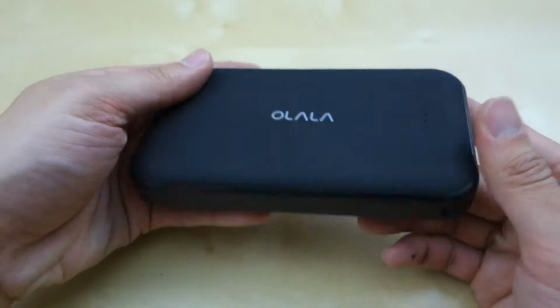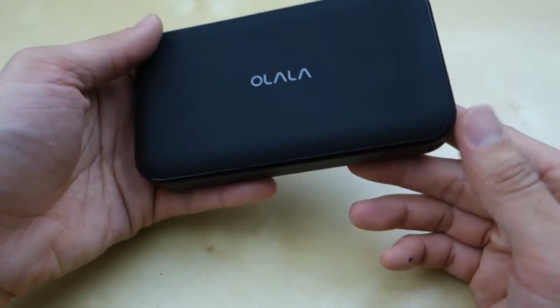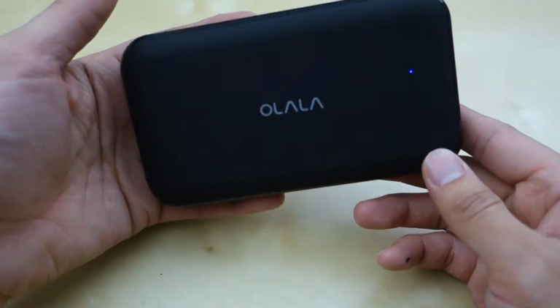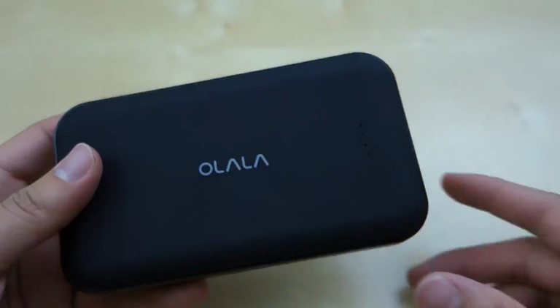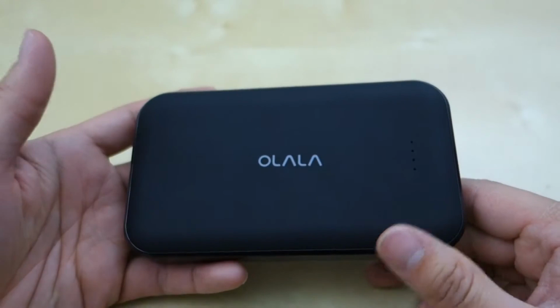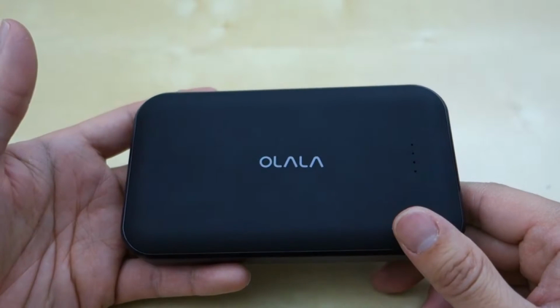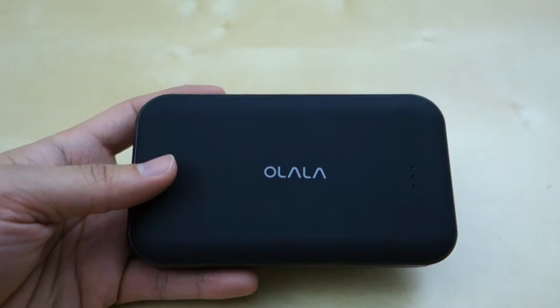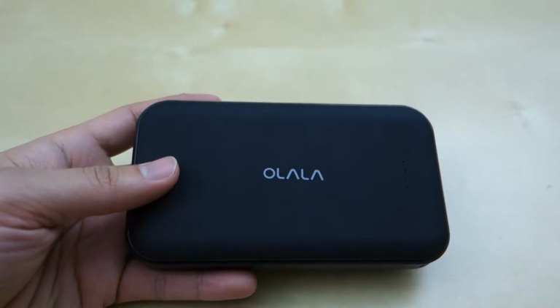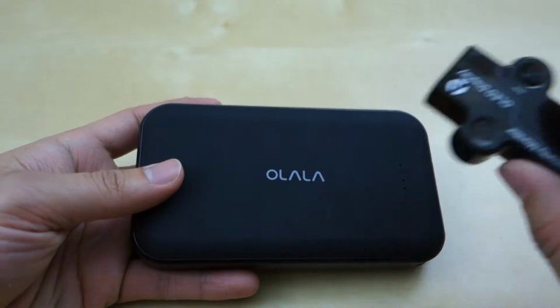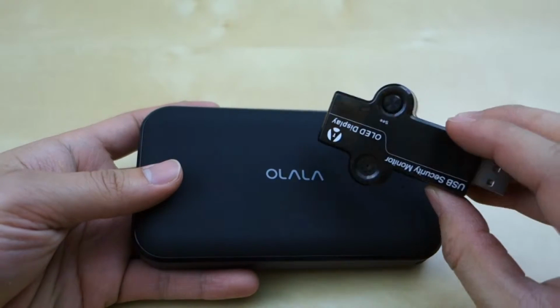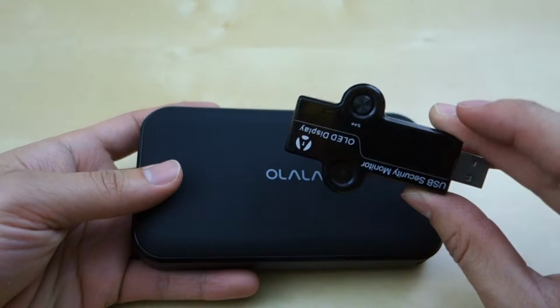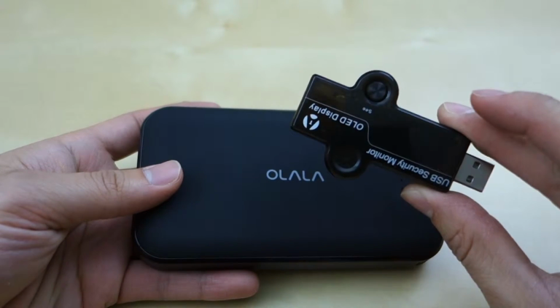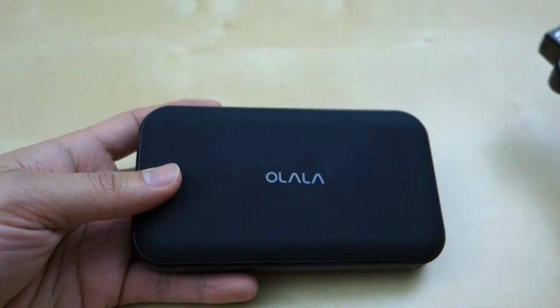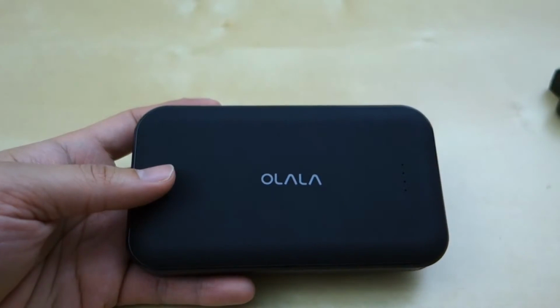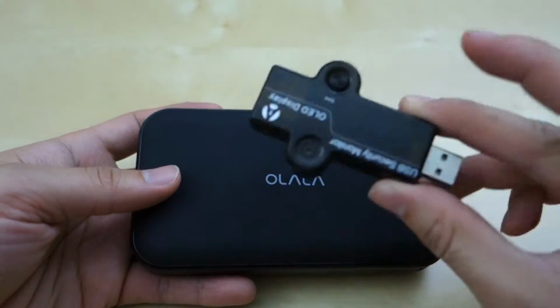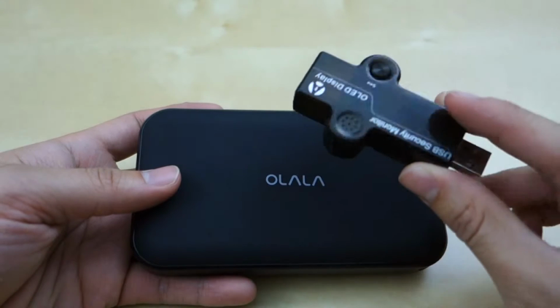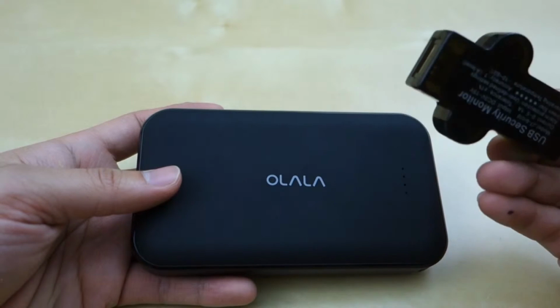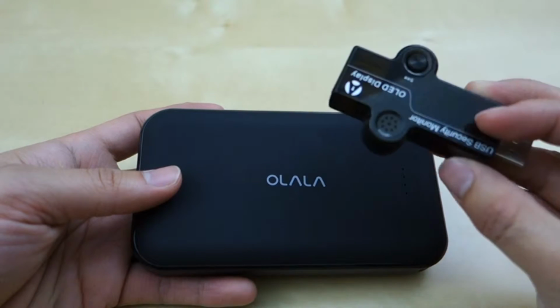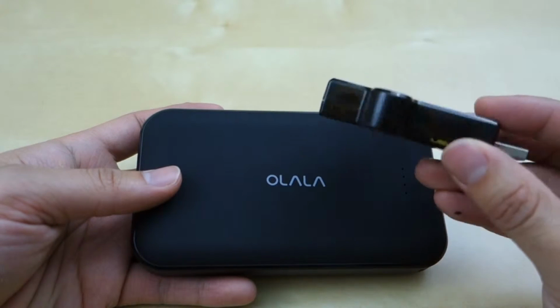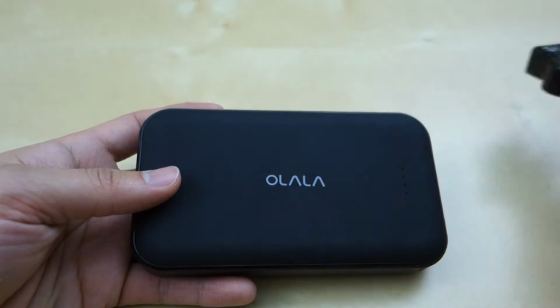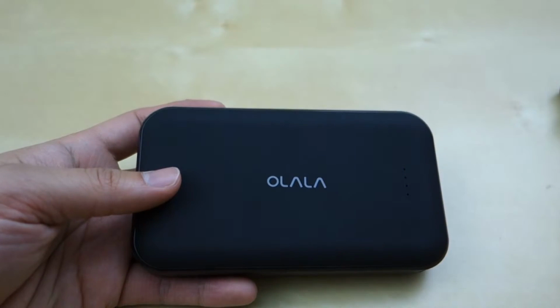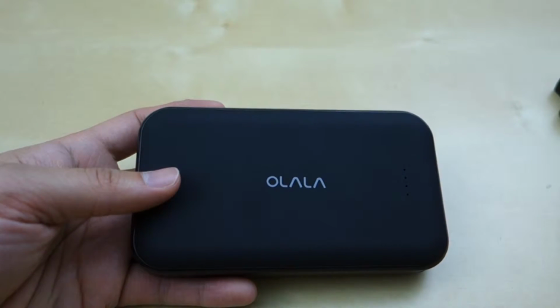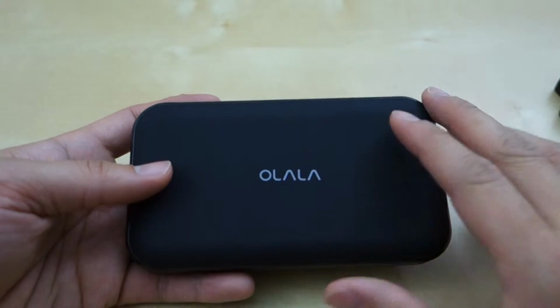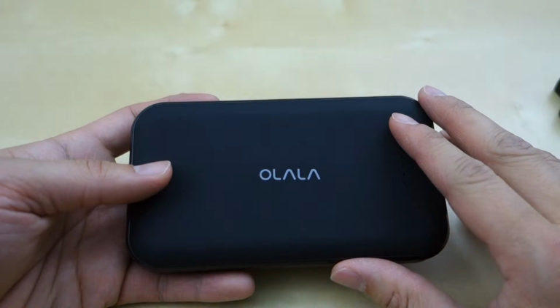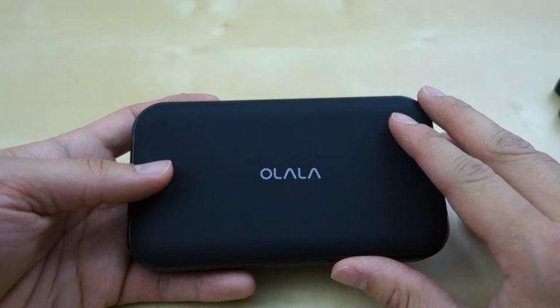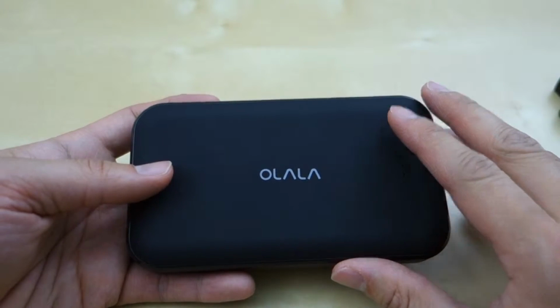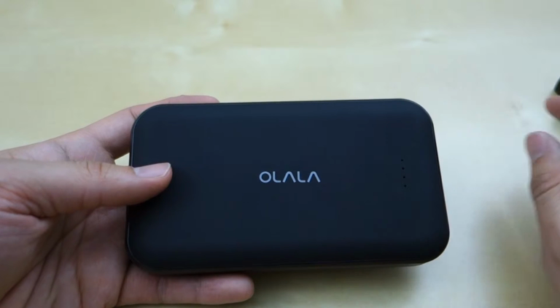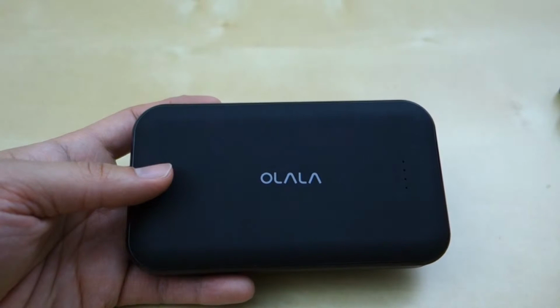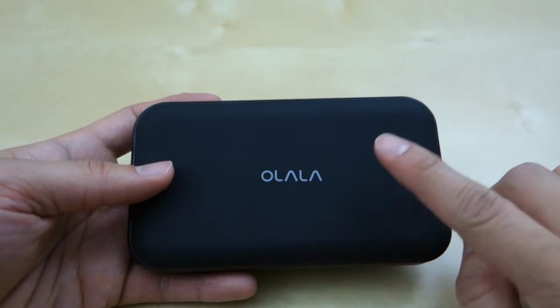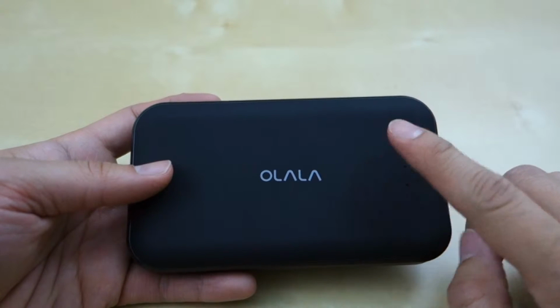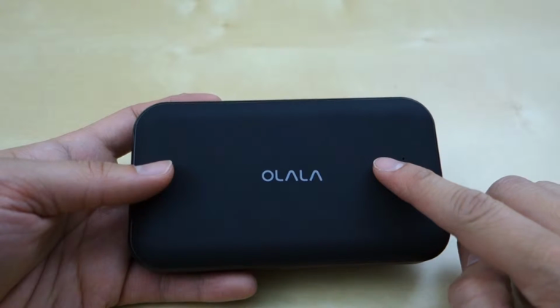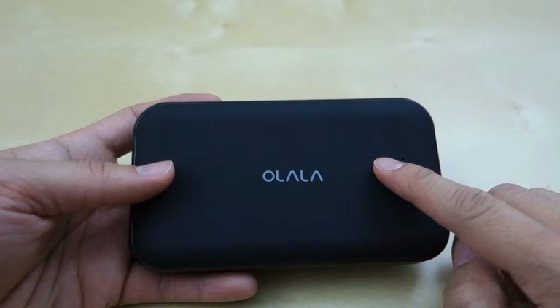I really like the retractable cable and I mostly use it for my iPhone, so it works pretty well. I like the portability of it. Now let's talk about capacity. To test this I used one of these multimeters. After charging, it takes about 6 to 8 hours to totally charge this unit when it was completely drained.